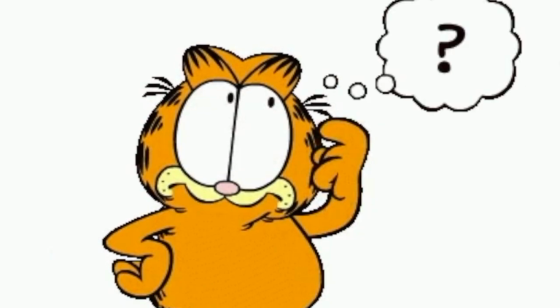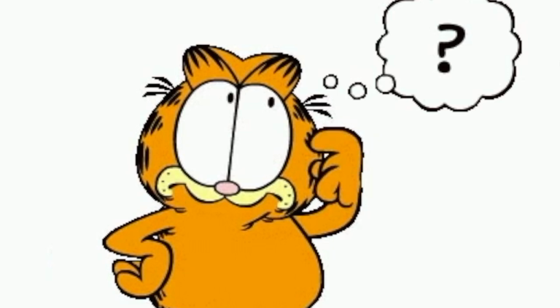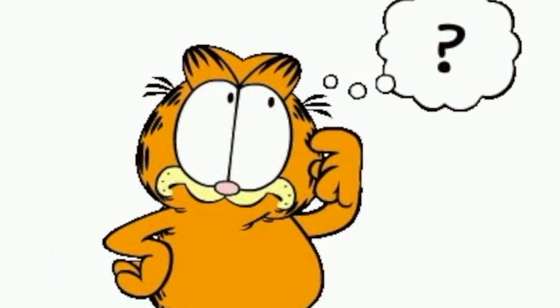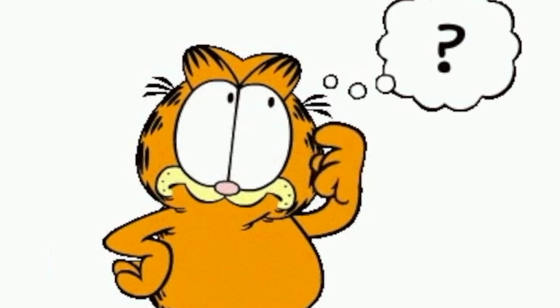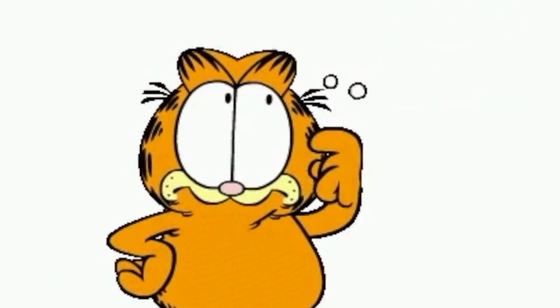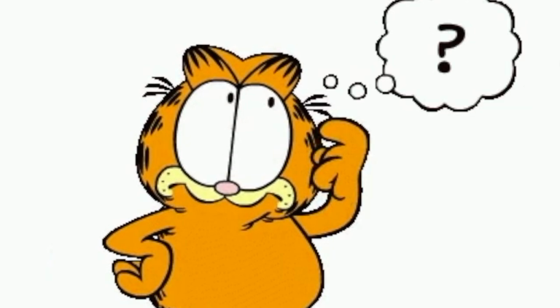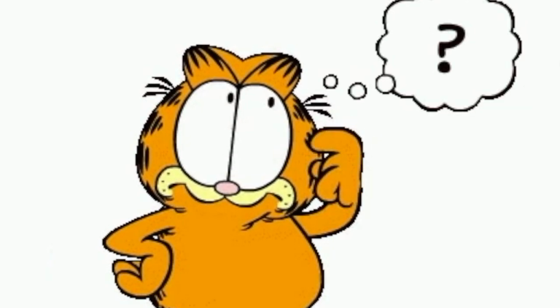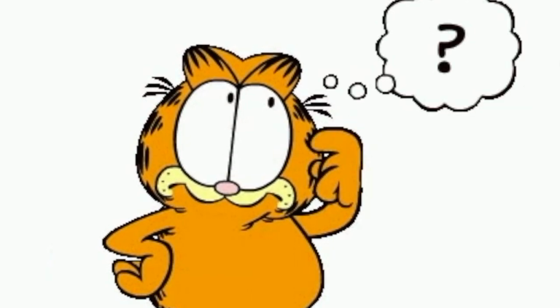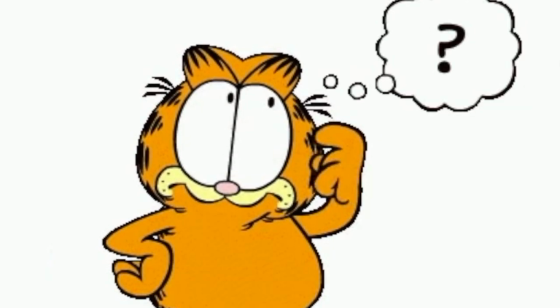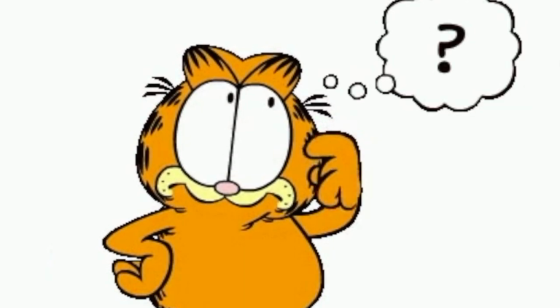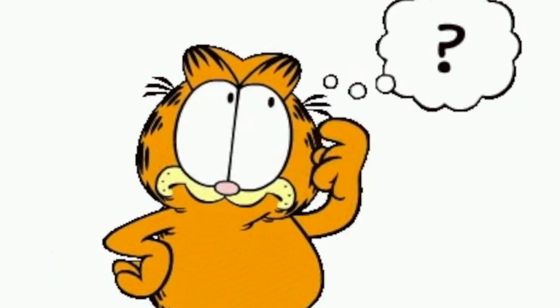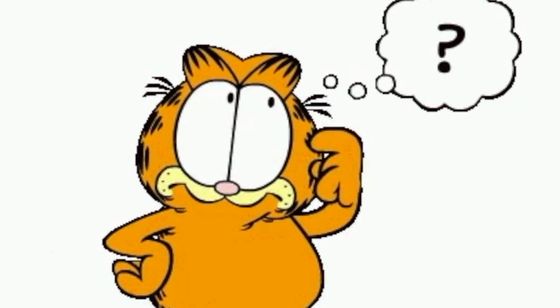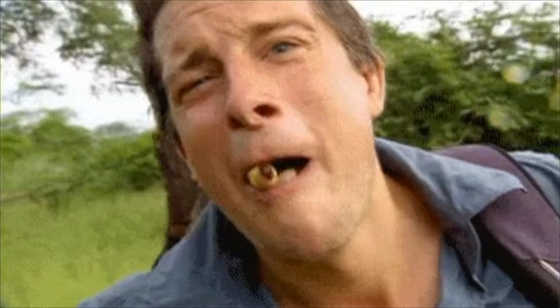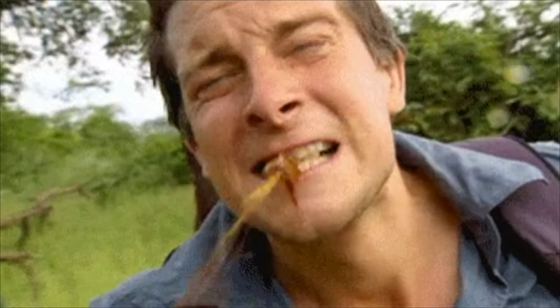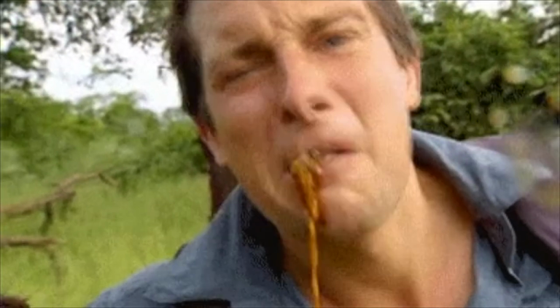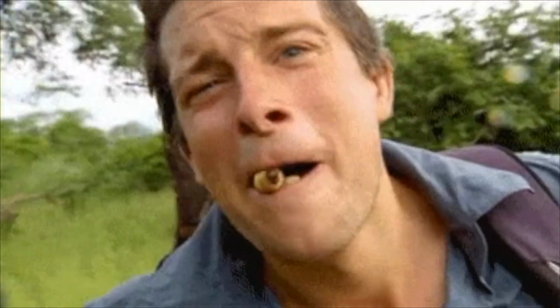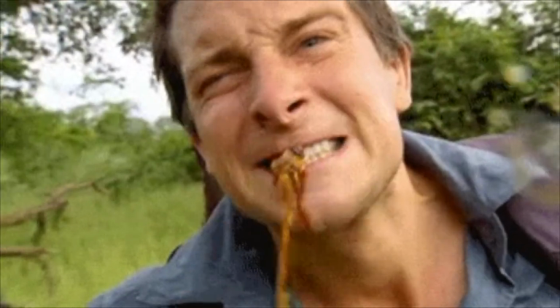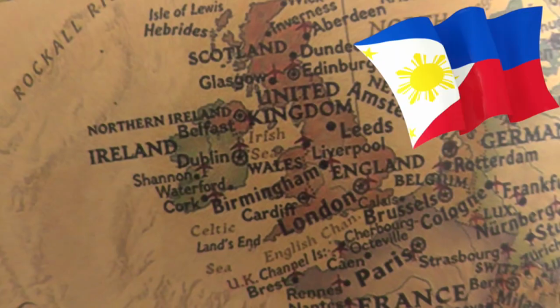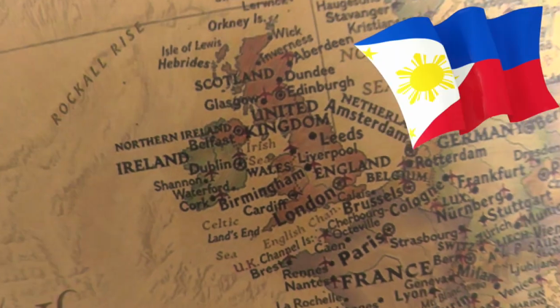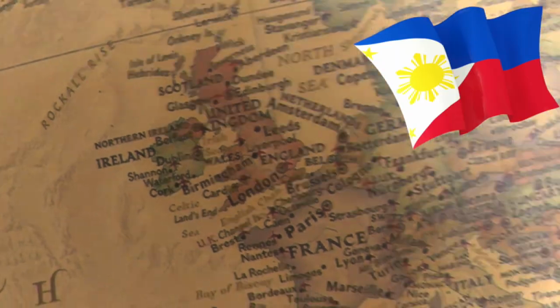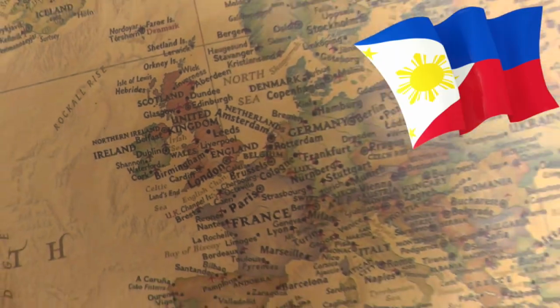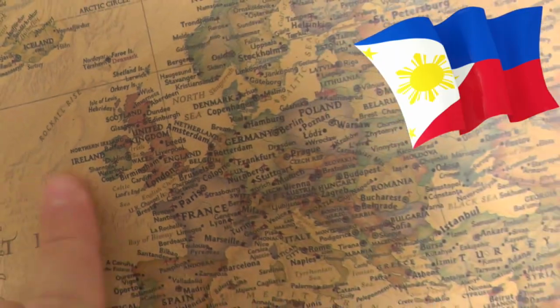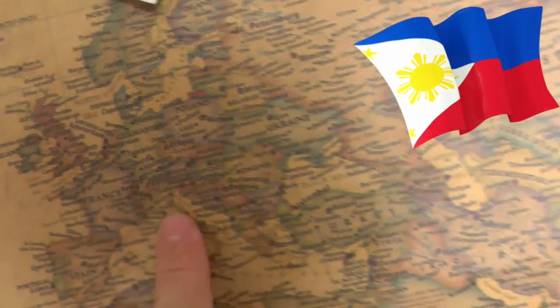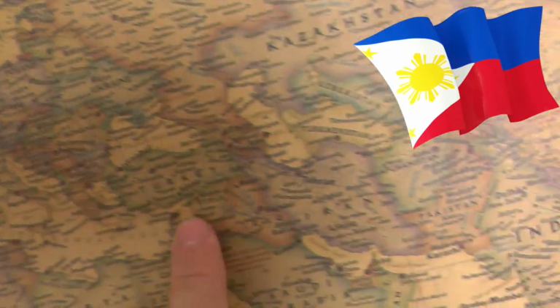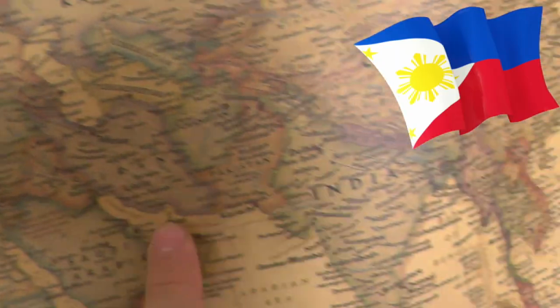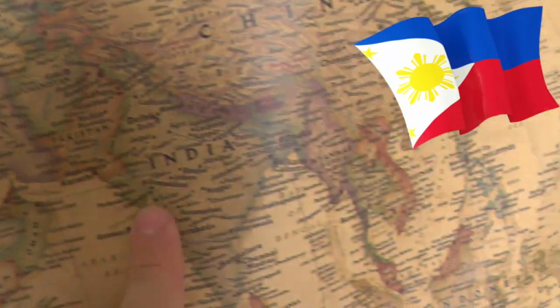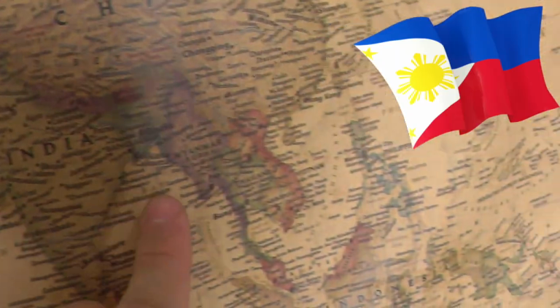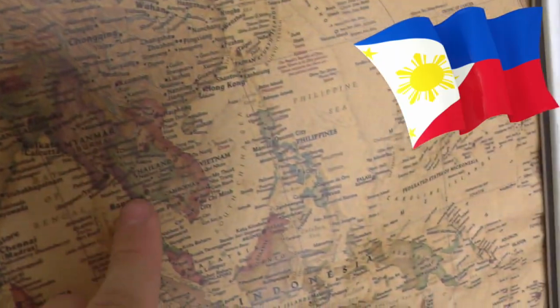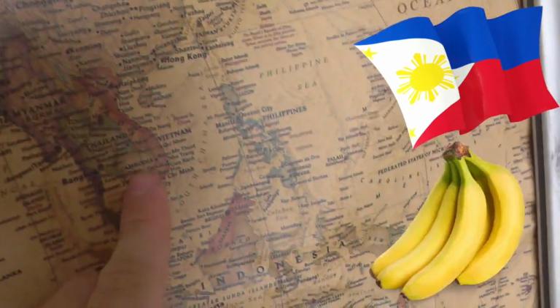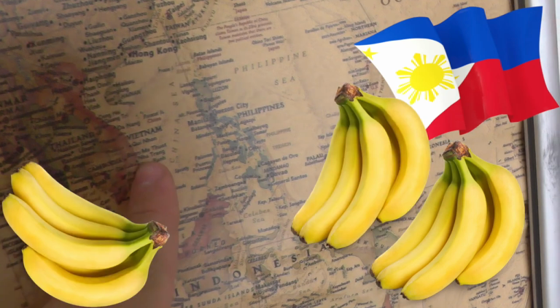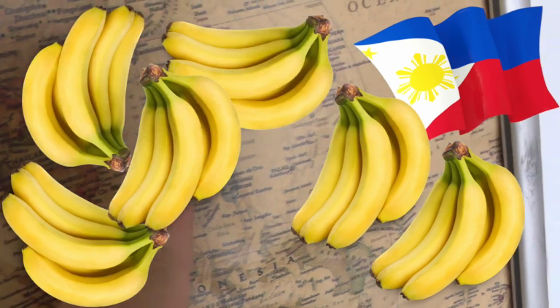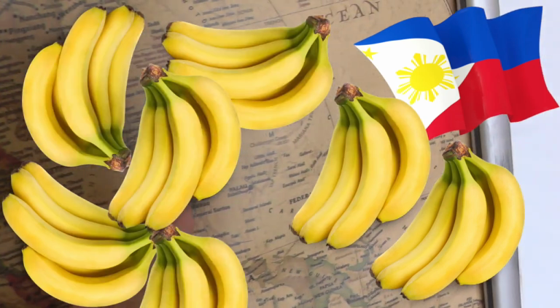I suppose I'm telling you this because I've been to the Philippines and the bananas out there were like disgusting. Link down below because actually there are so many banana varieties.